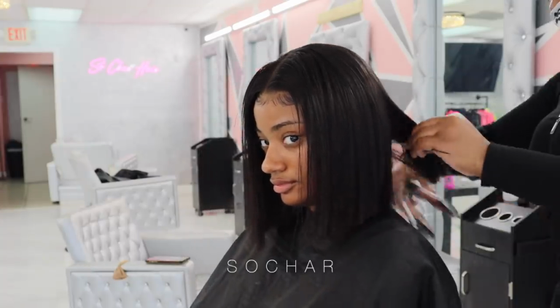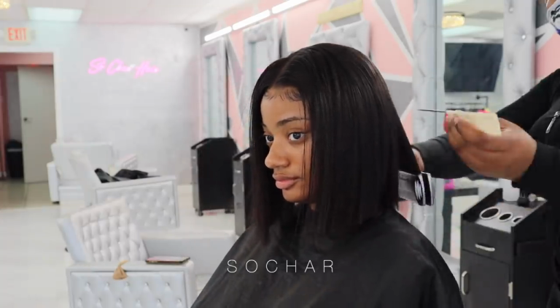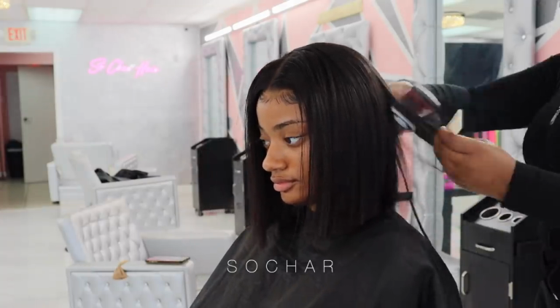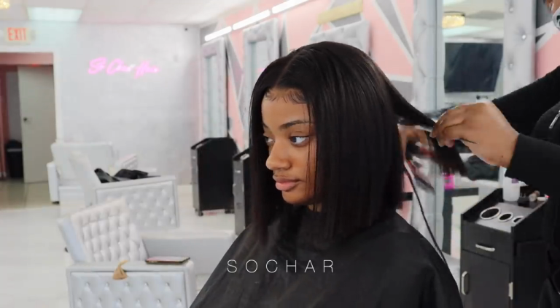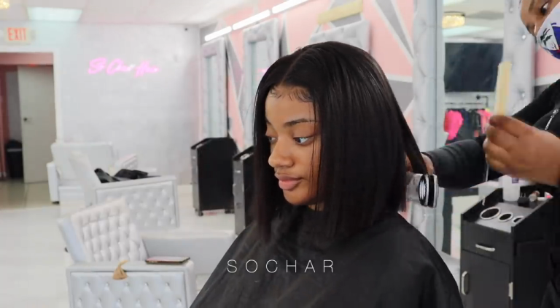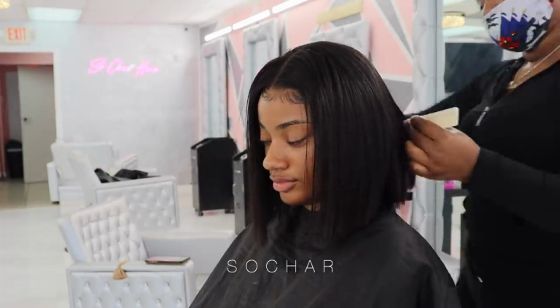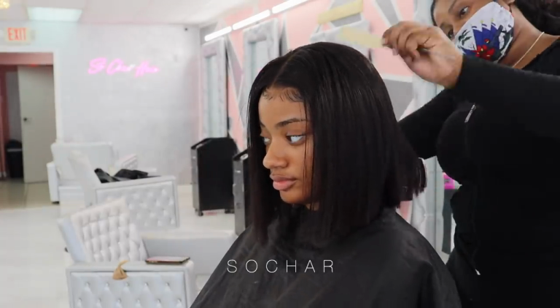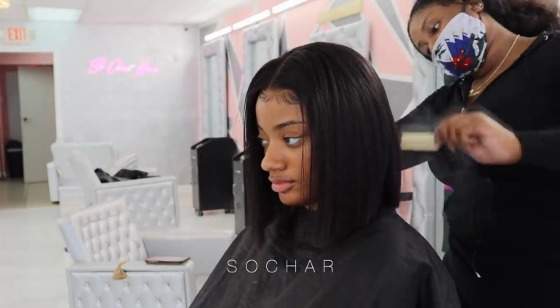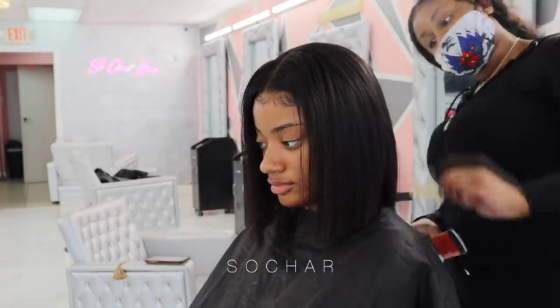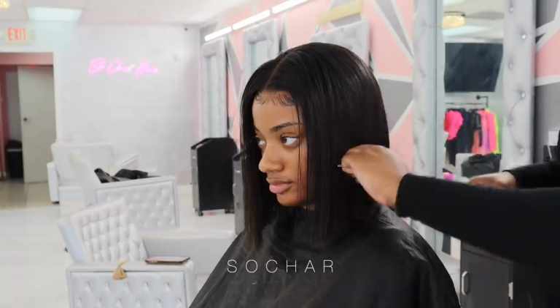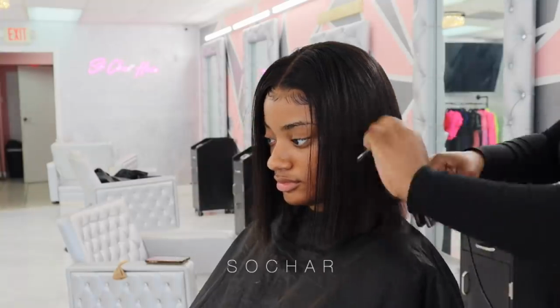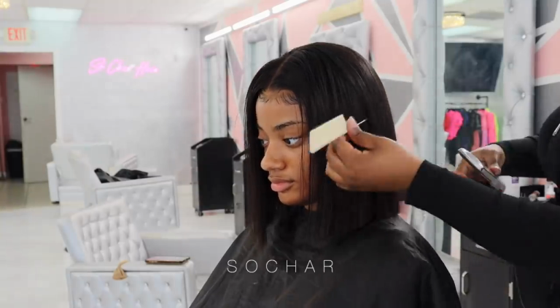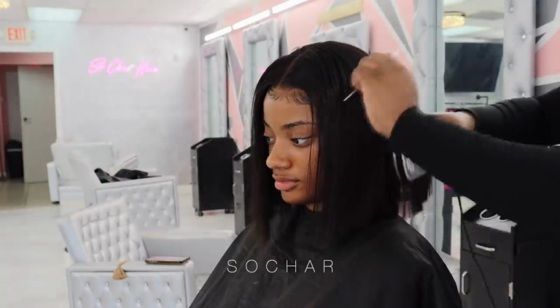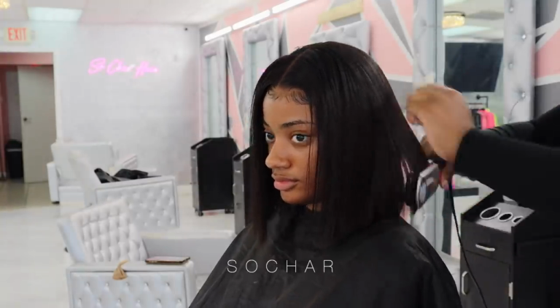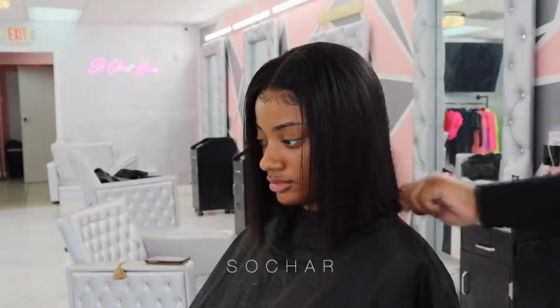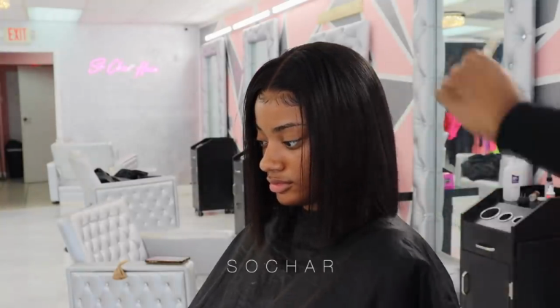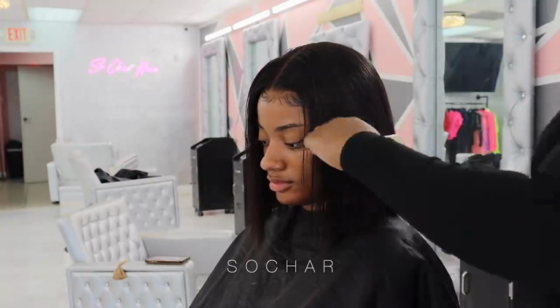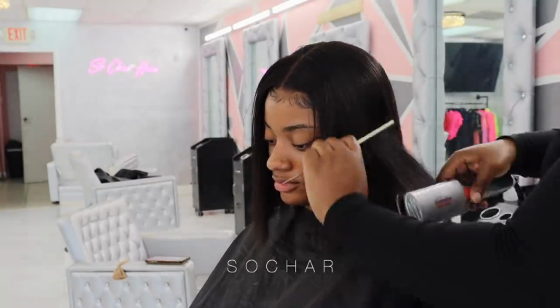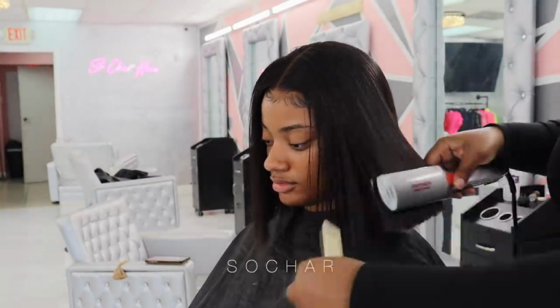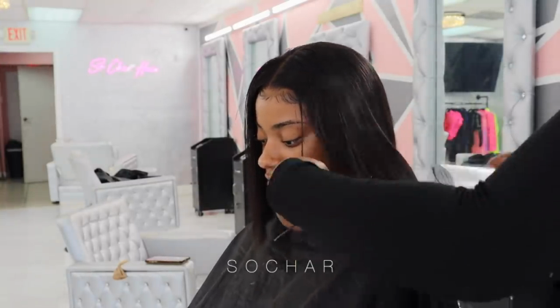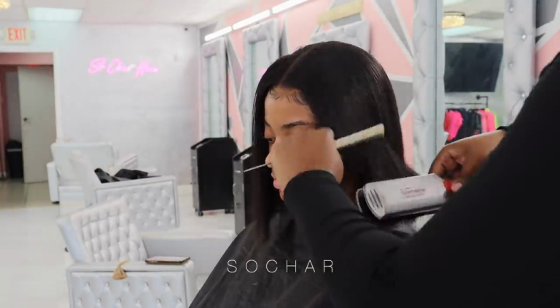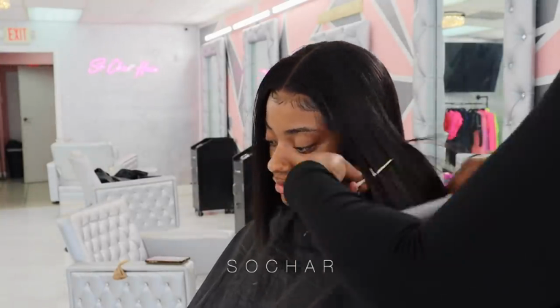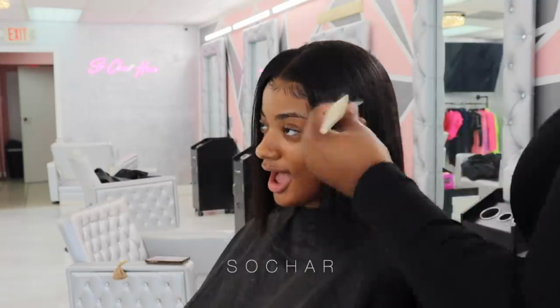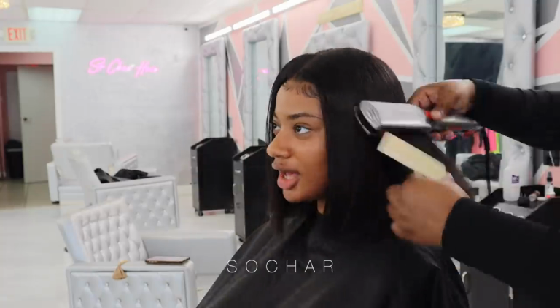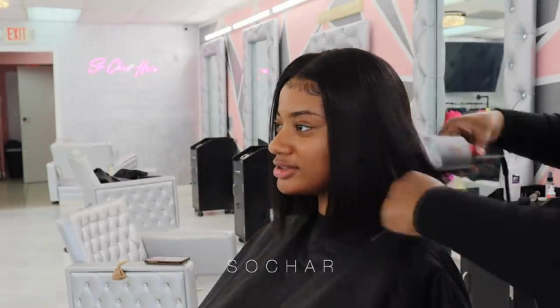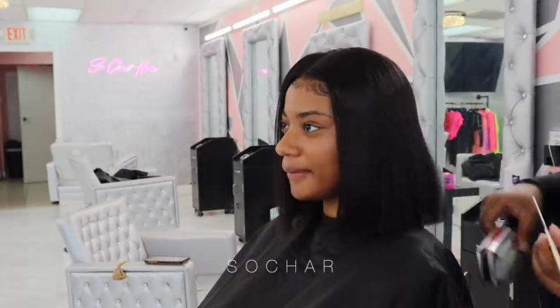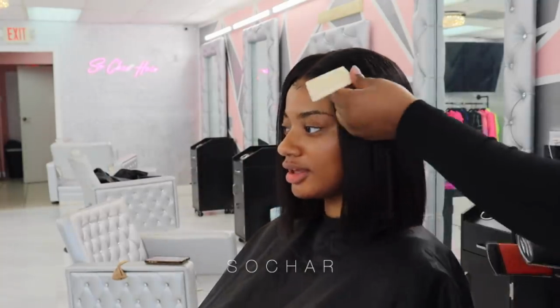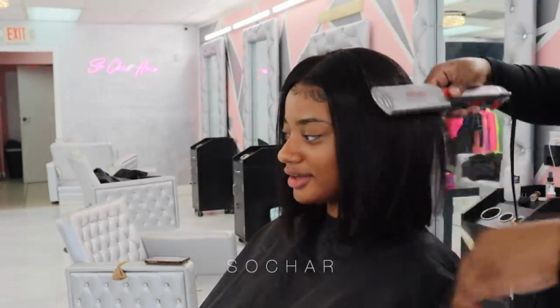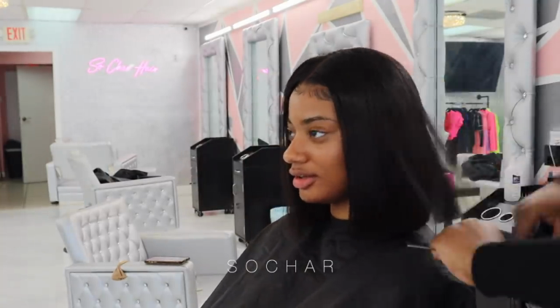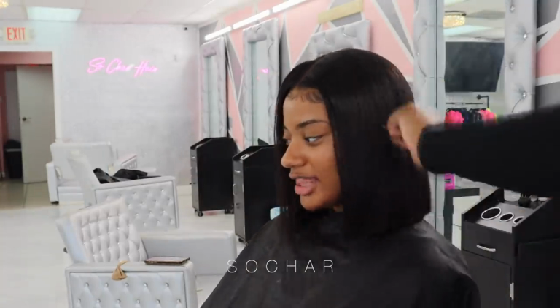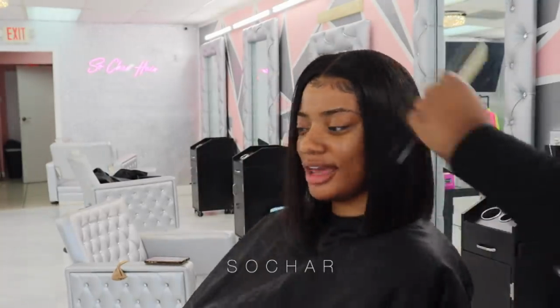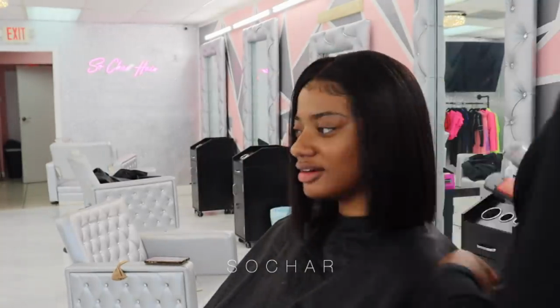Now I'm going in with my flat iron and I'm re-flat ironing all the little pieces, going between the hairs and giving it a small curve so it's not really just a straight down bob.